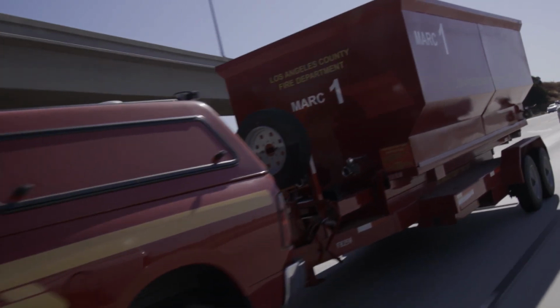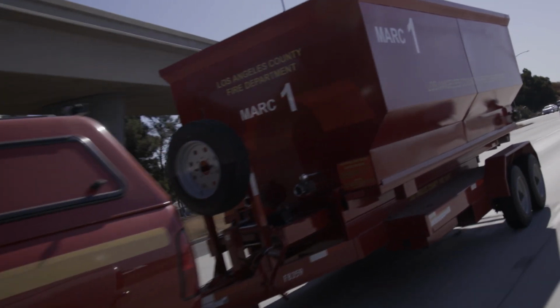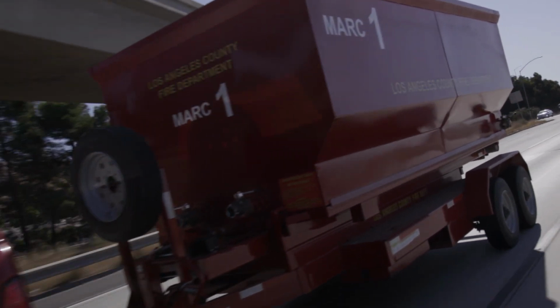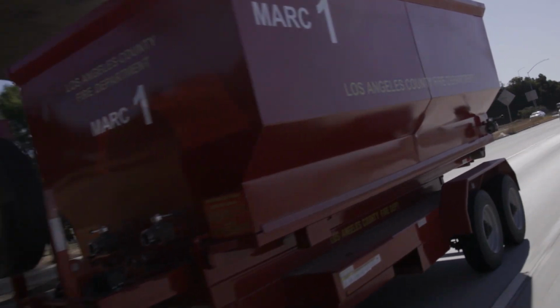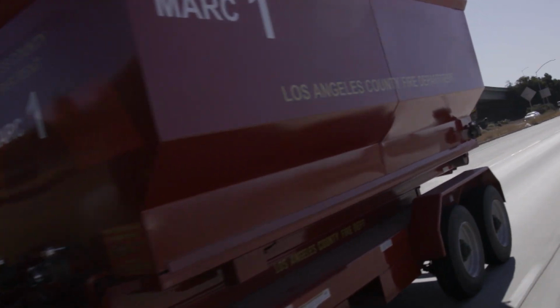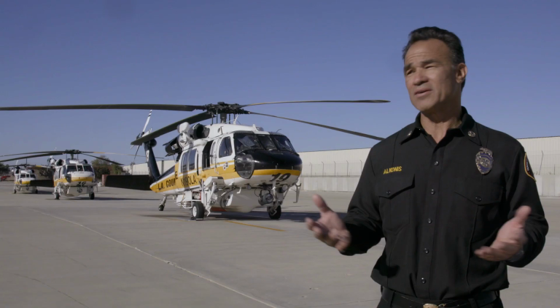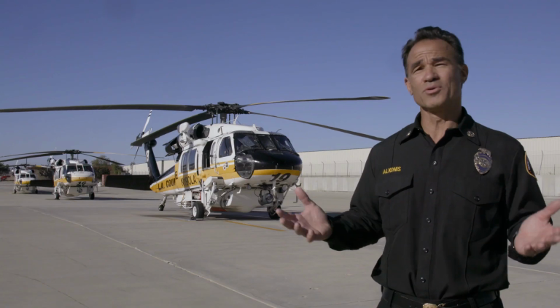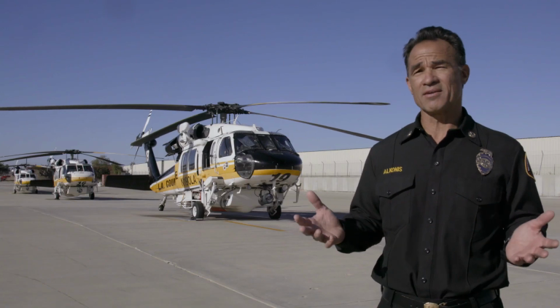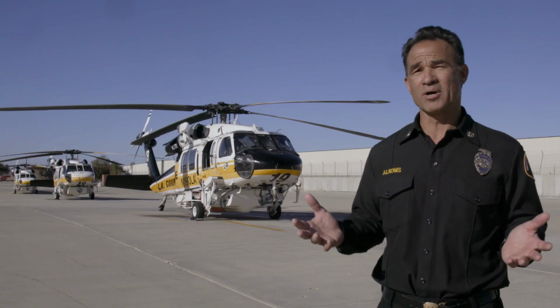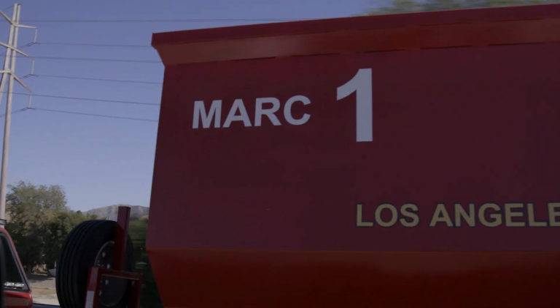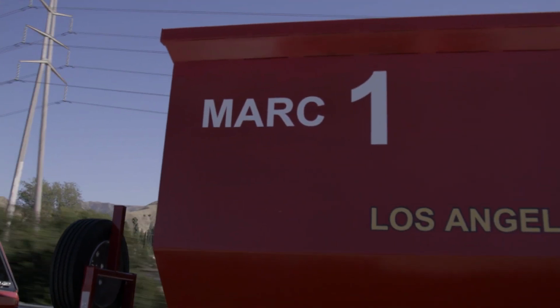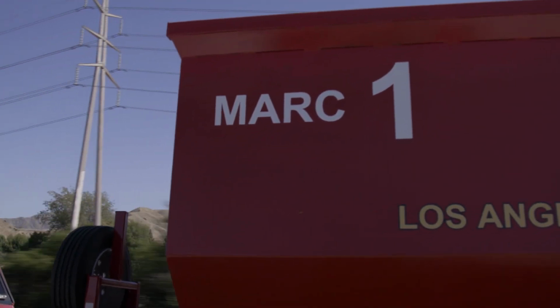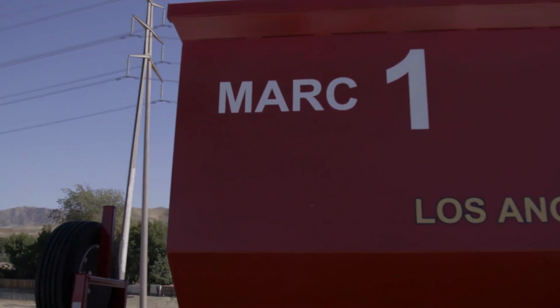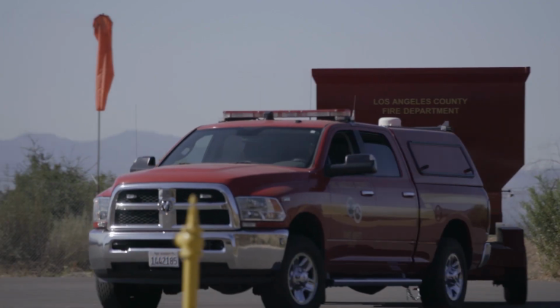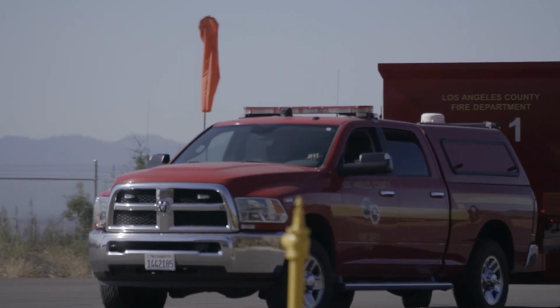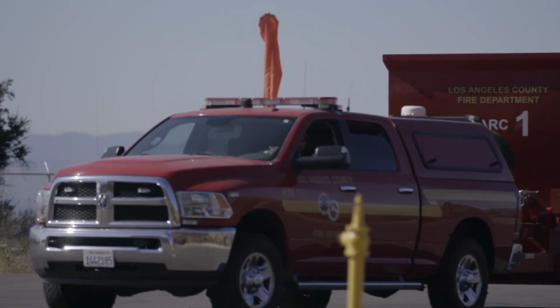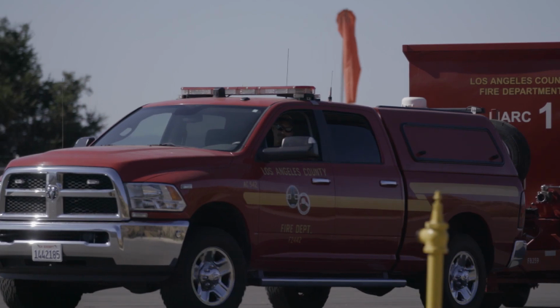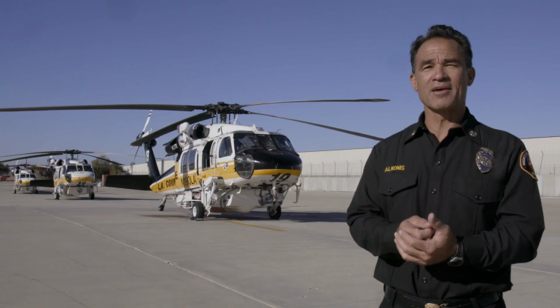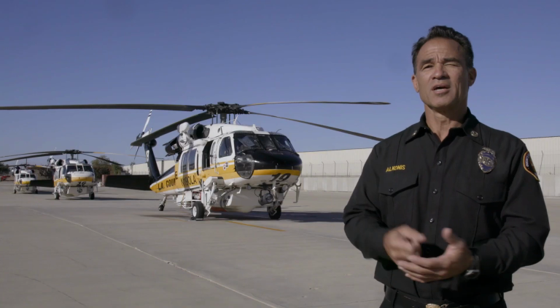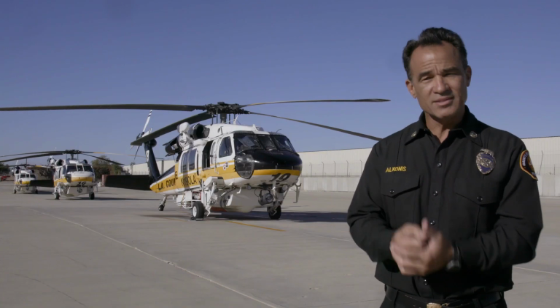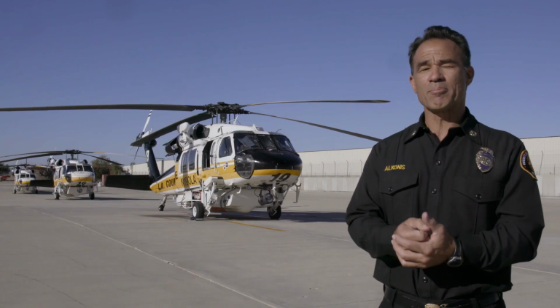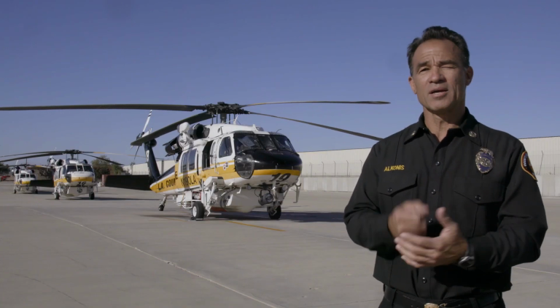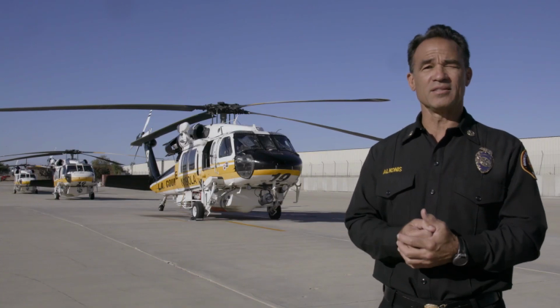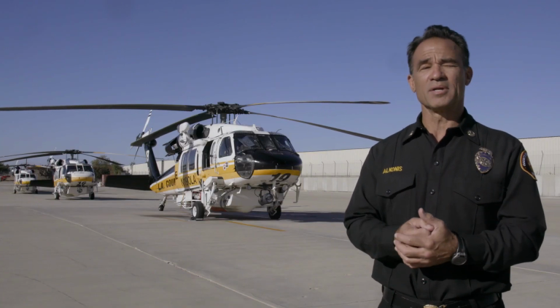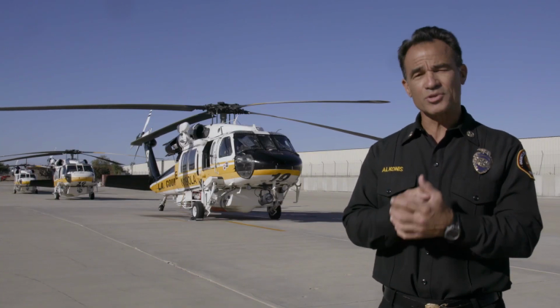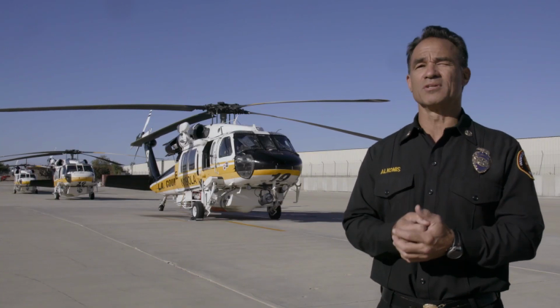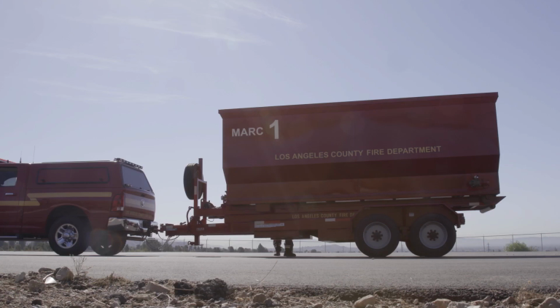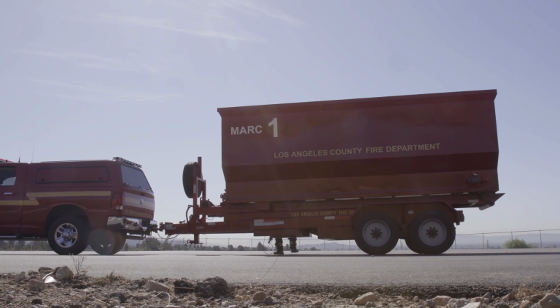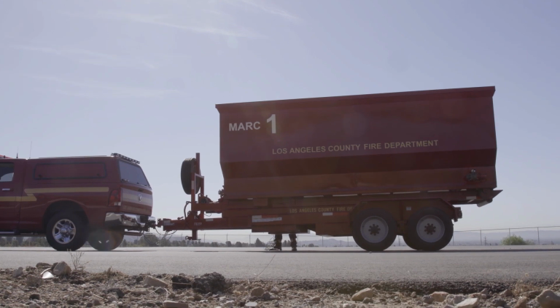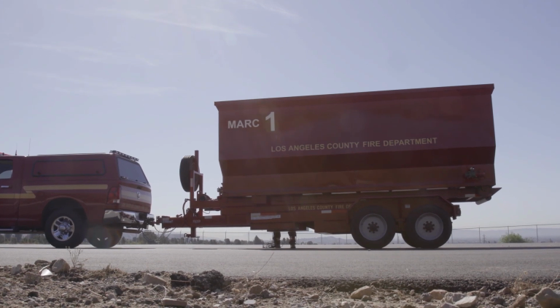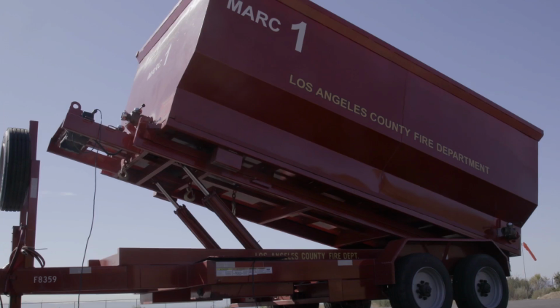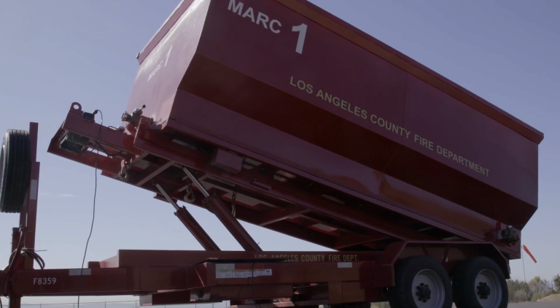All the things that we do in wildland firefighting, and everything we do at LA County Fire Department, revolves around accomplishing our mission — which is protecting lives, protecting property, and protecting the environment. Those are essential, and devices like this enable us to do that.